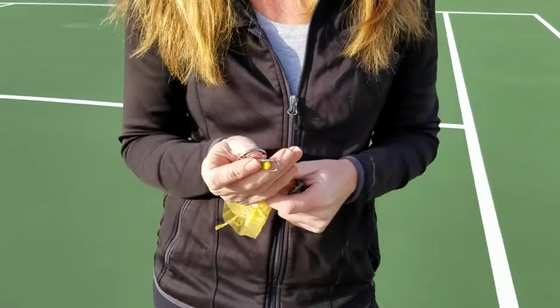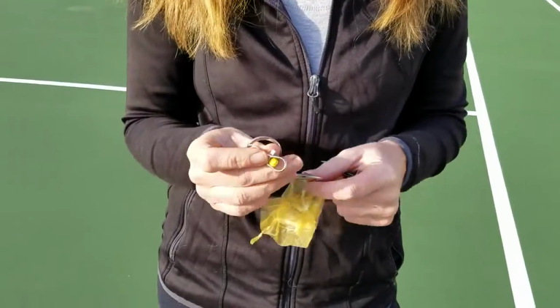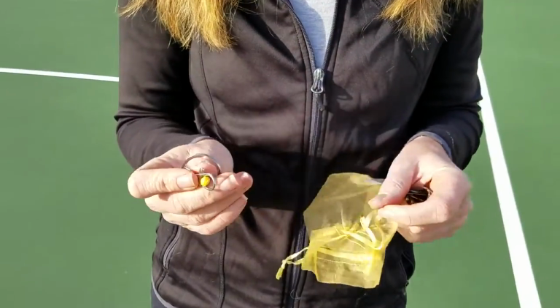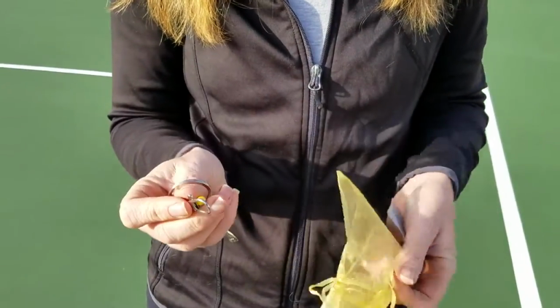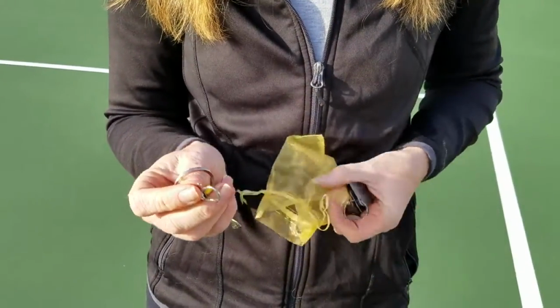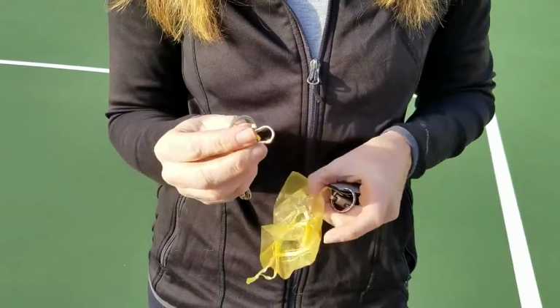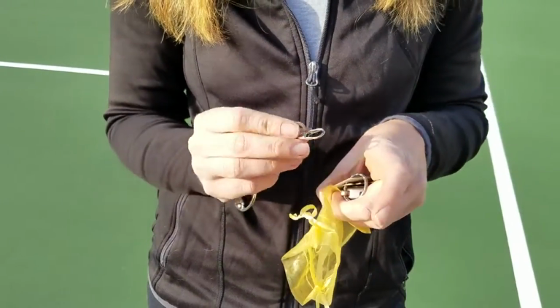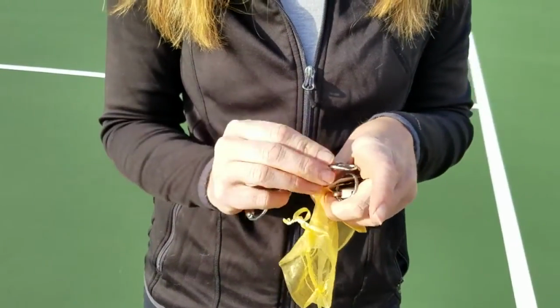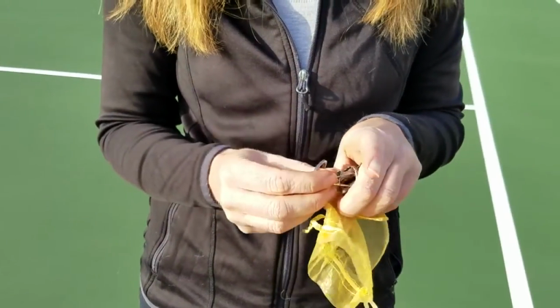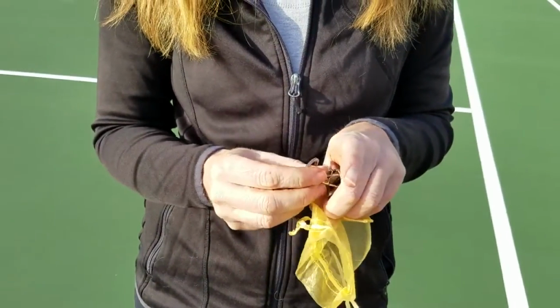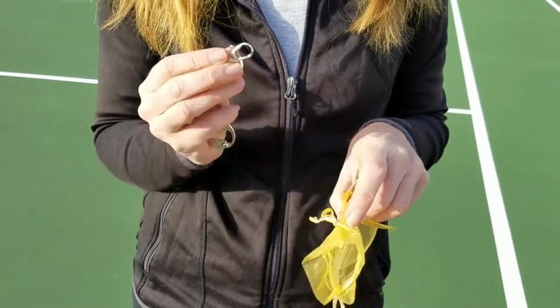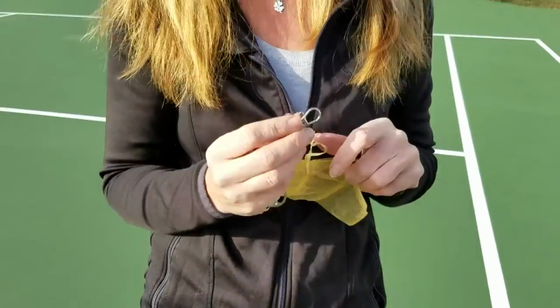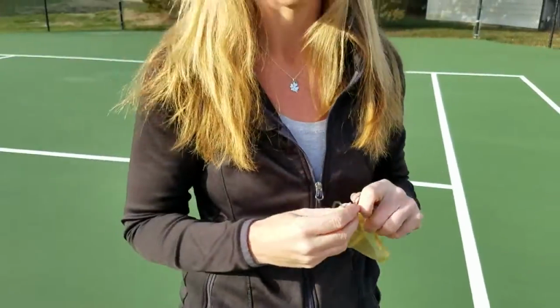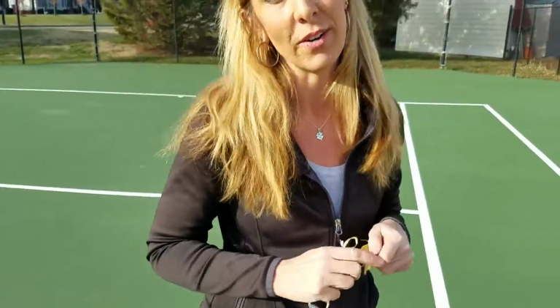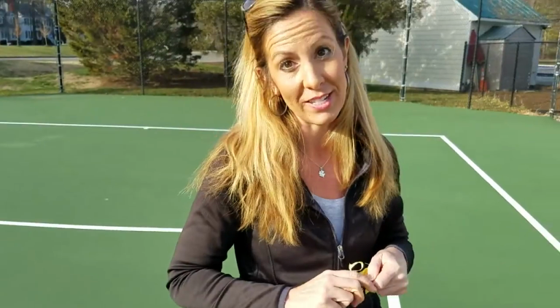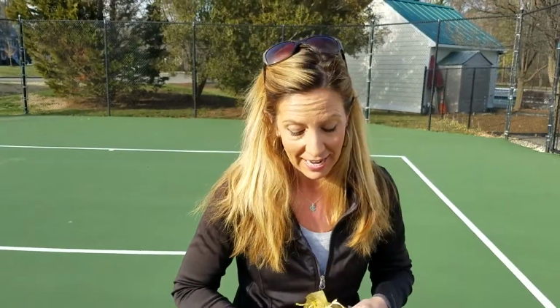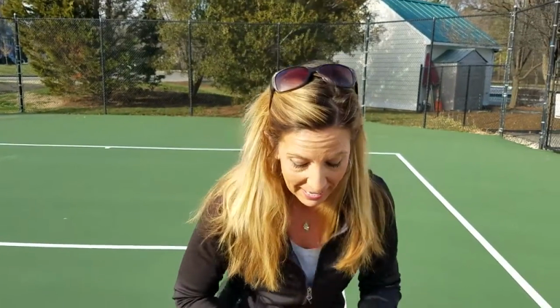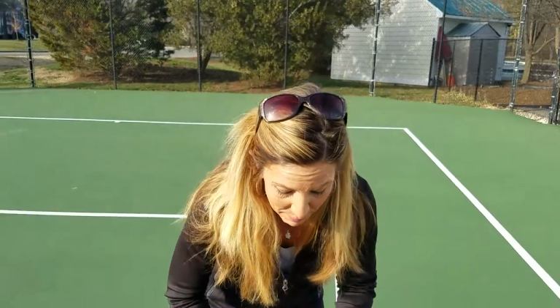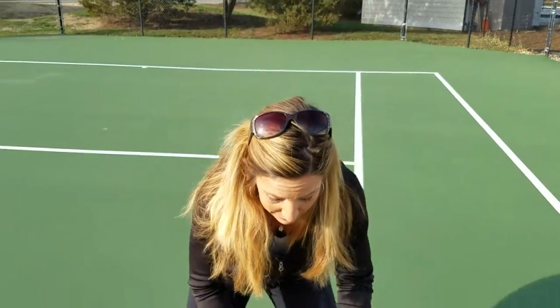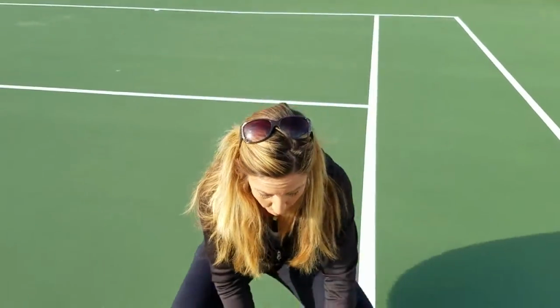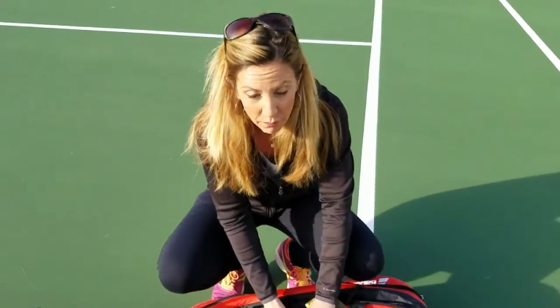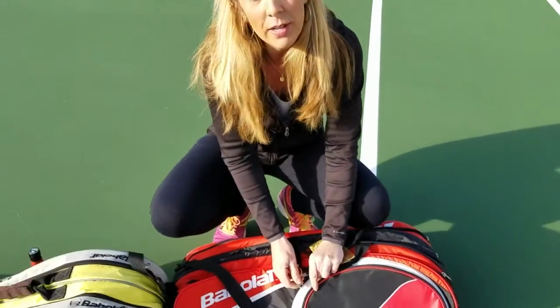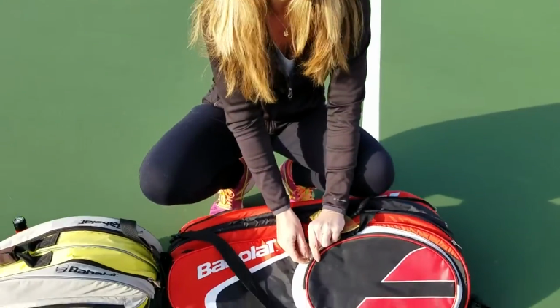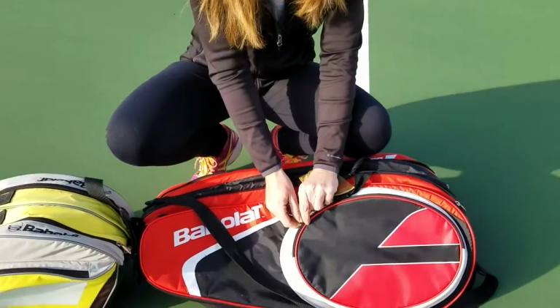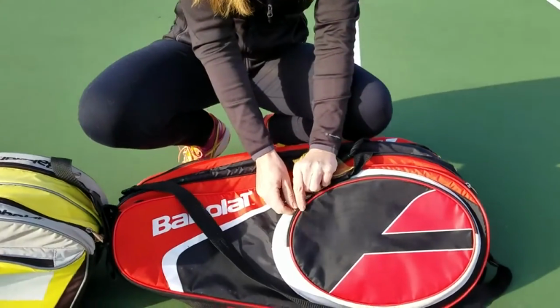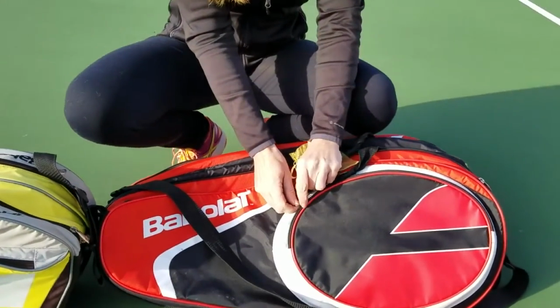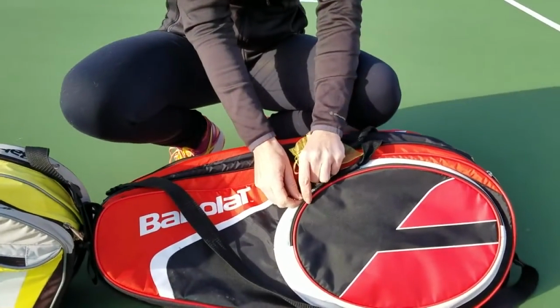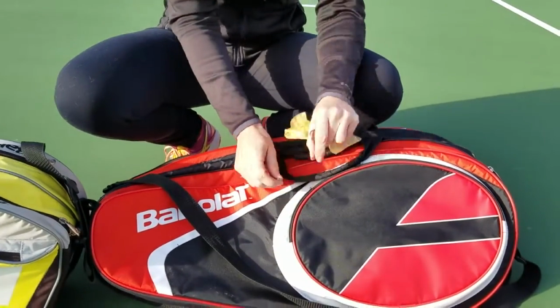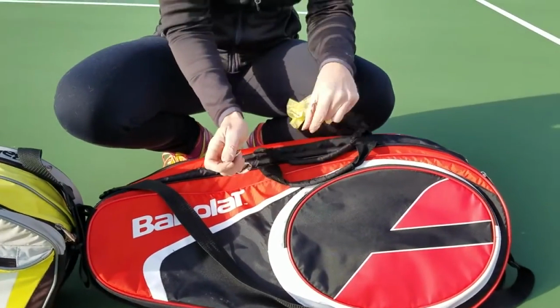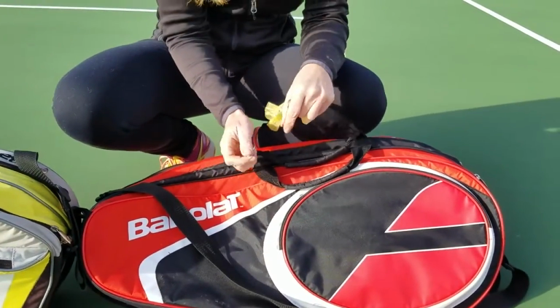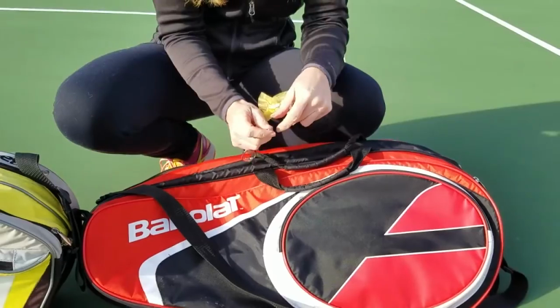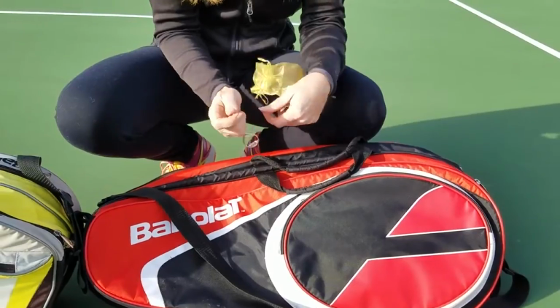It can be a great keychain and easily clip onto your keychain. It can also be a zipper pull for you to clip onto your favorite tennis bag so you can easily open and close it.